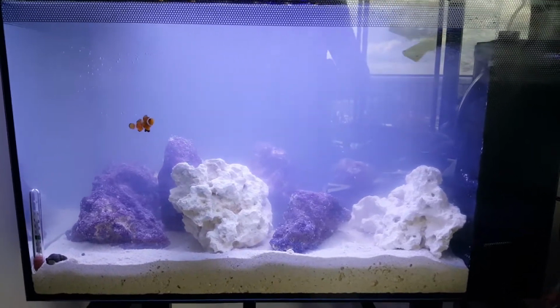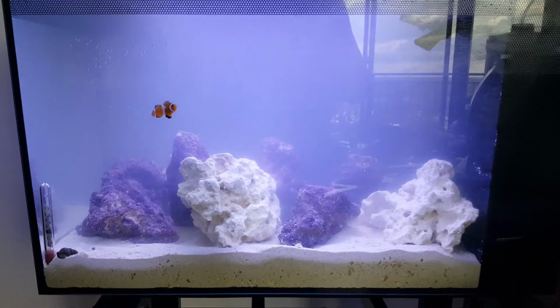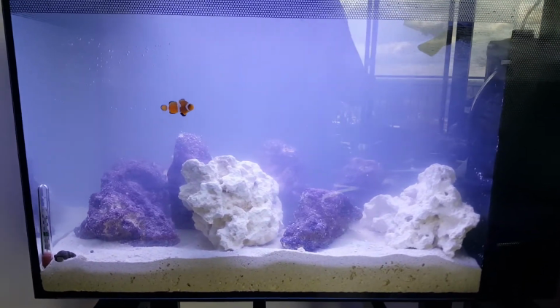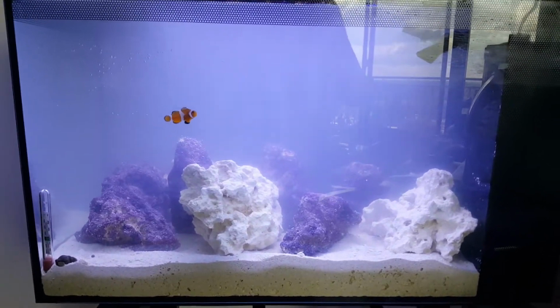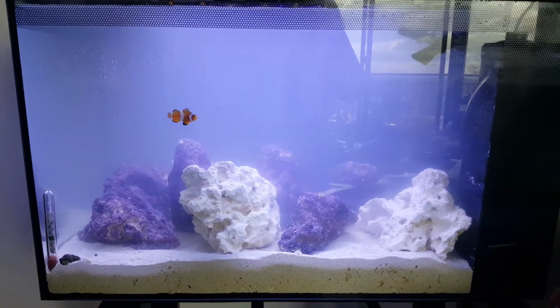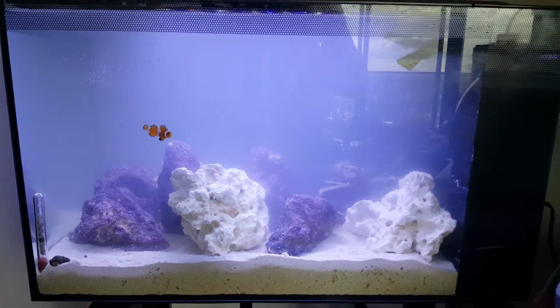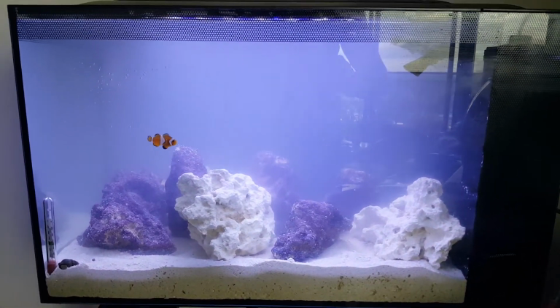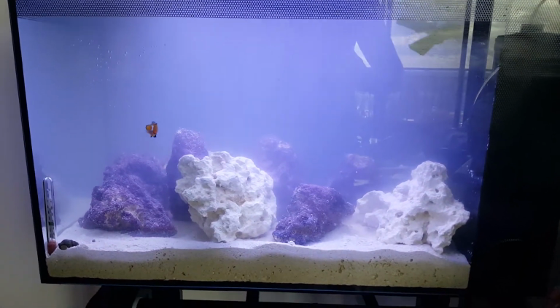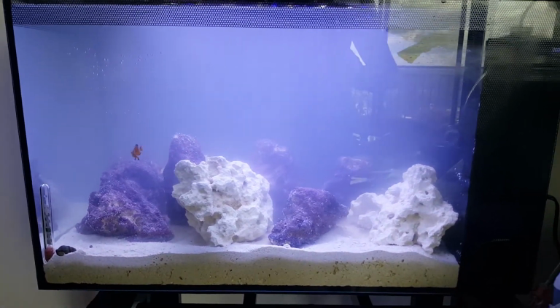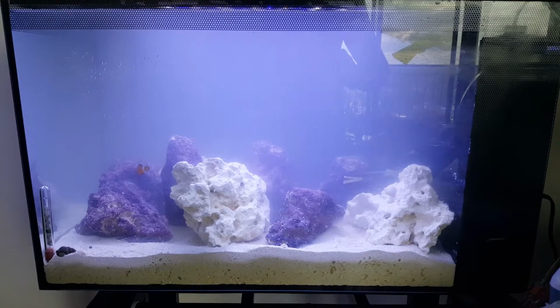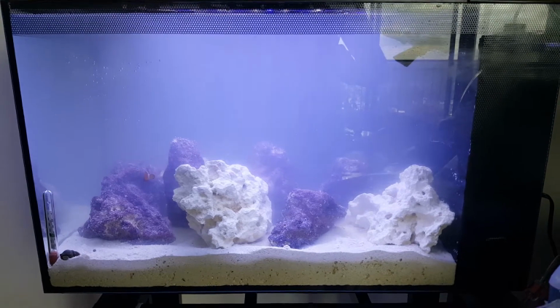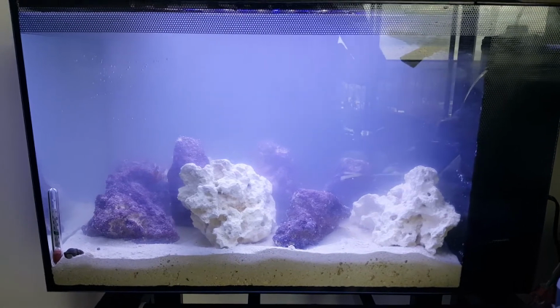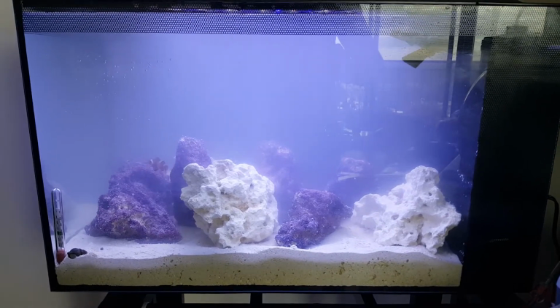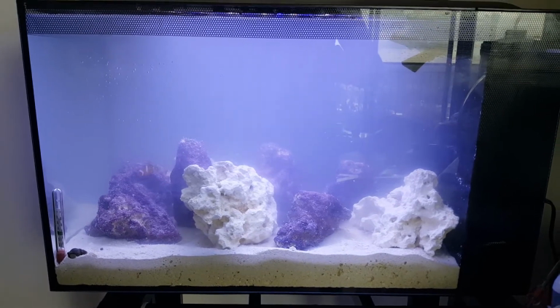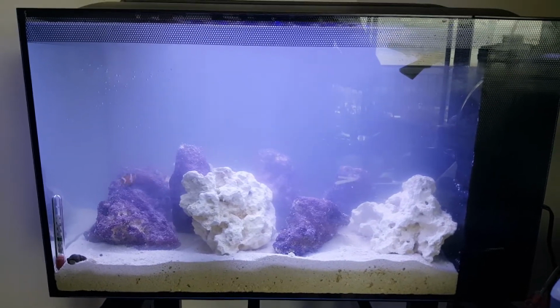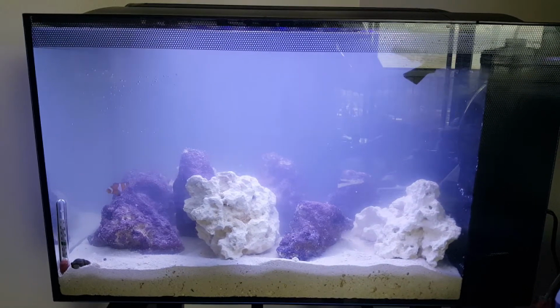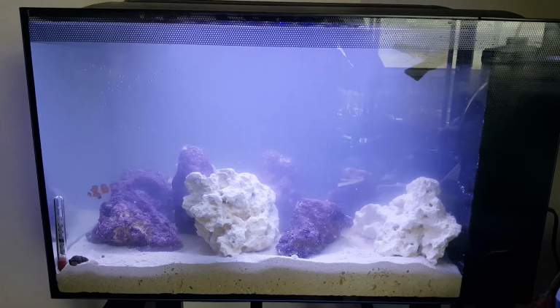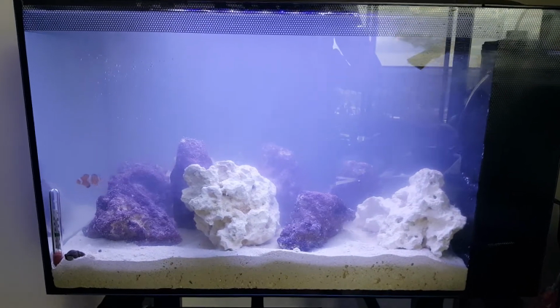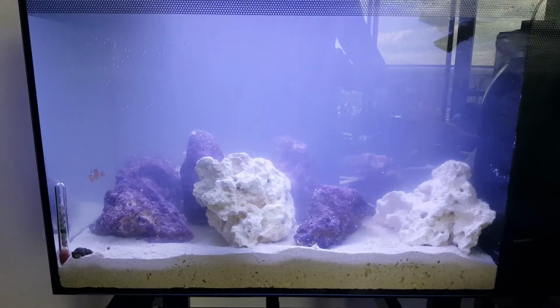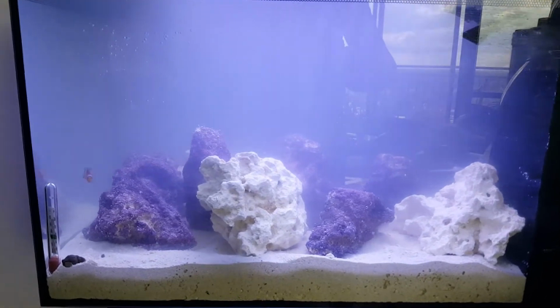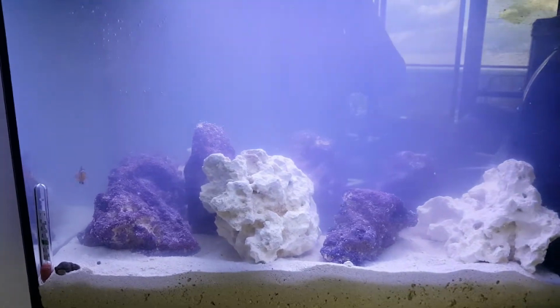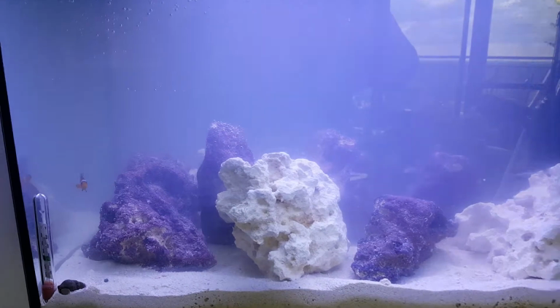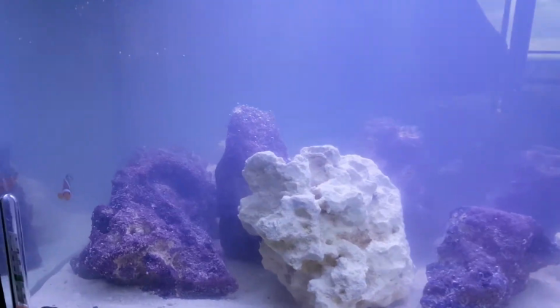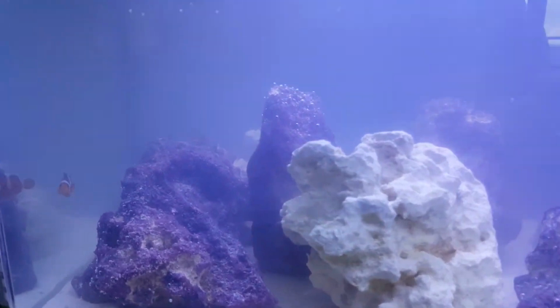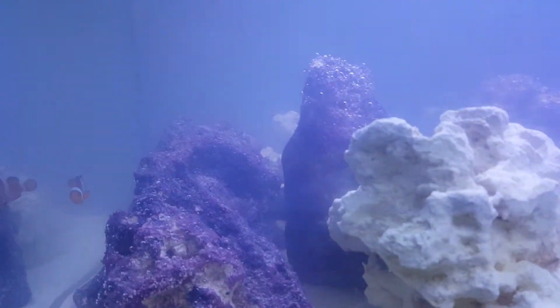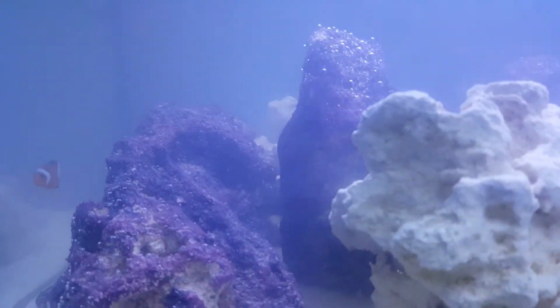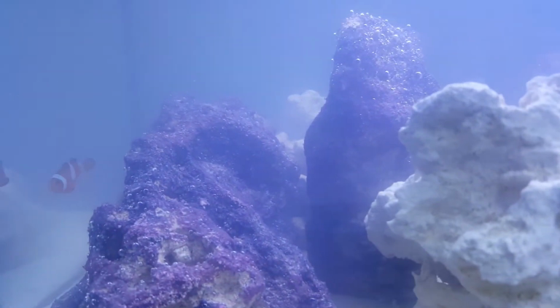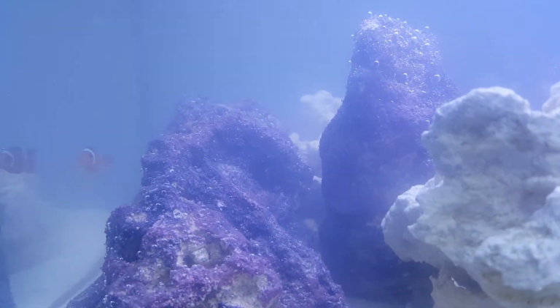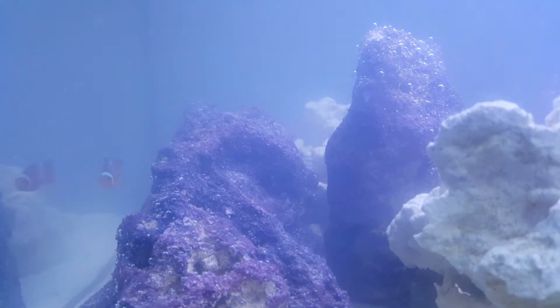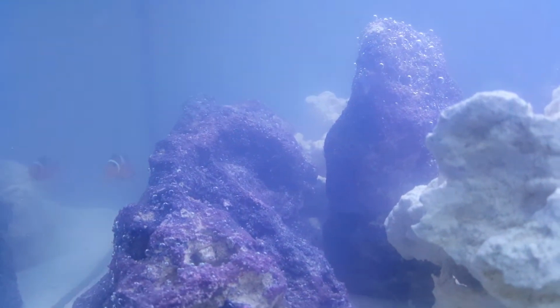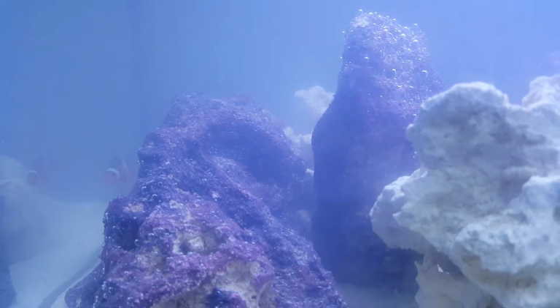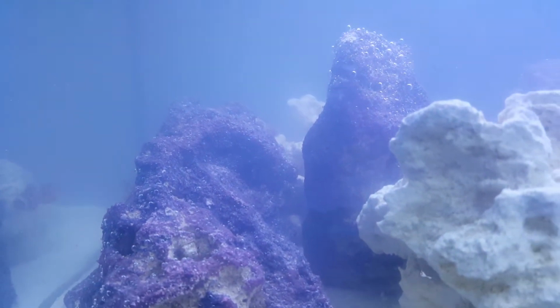Mom, just want to say thank you so much for this beautiful birthday gift. I bought the Evo 13 gallon tank. There's a little cookie — he's getting used to his new house. I just put him in there probably about a half an hour ago.